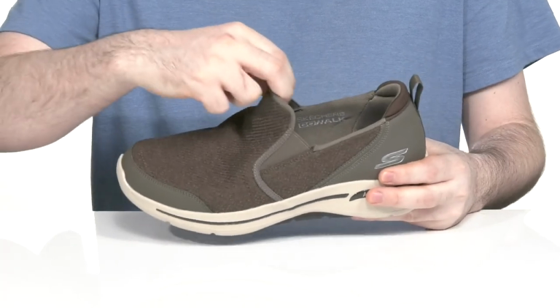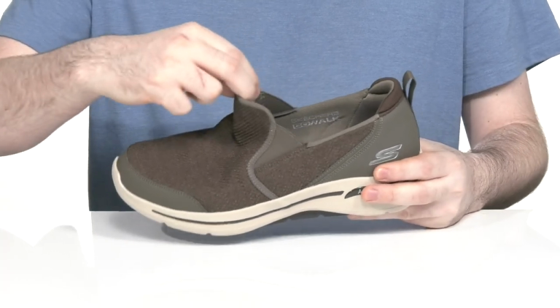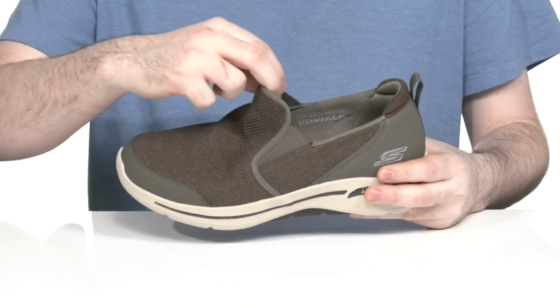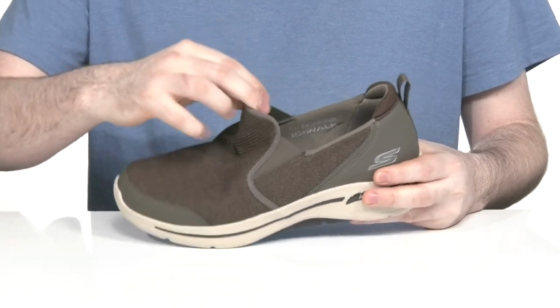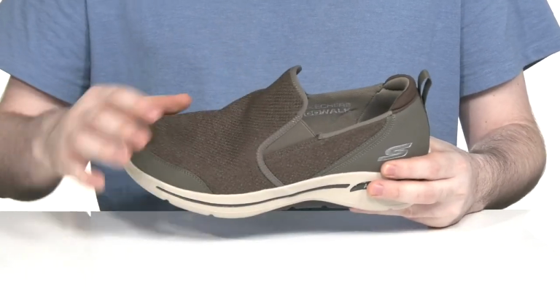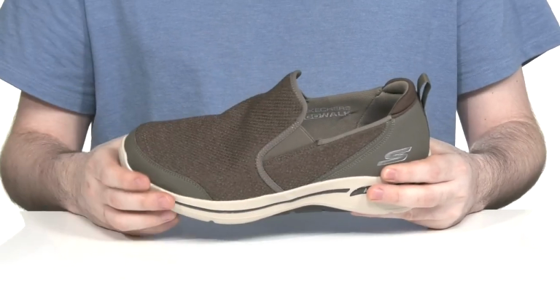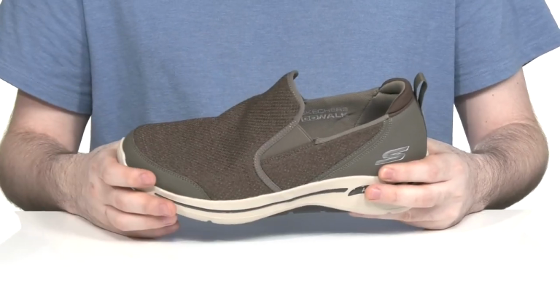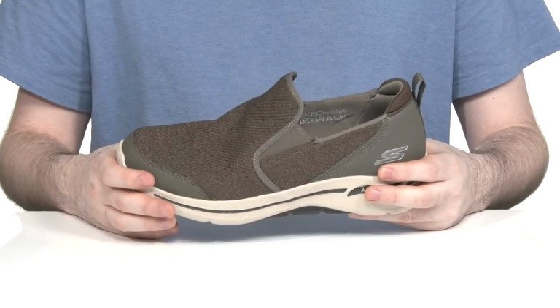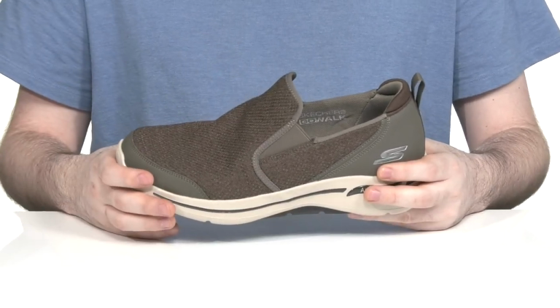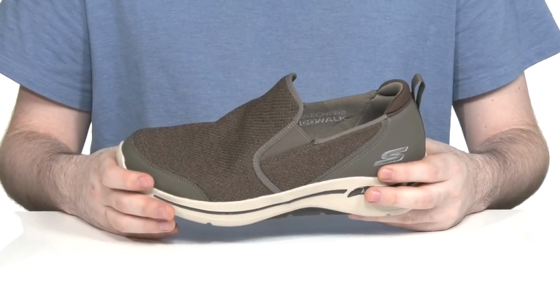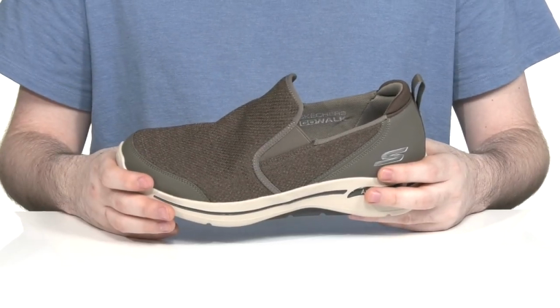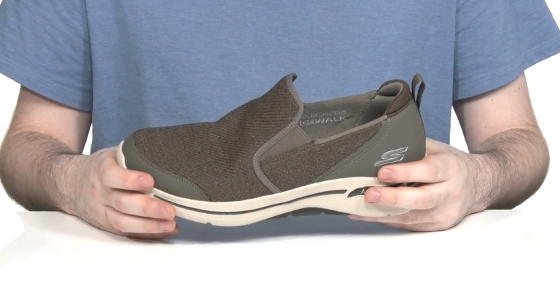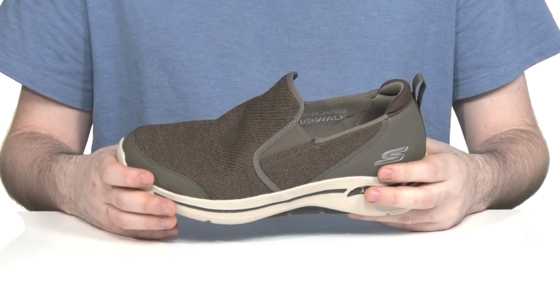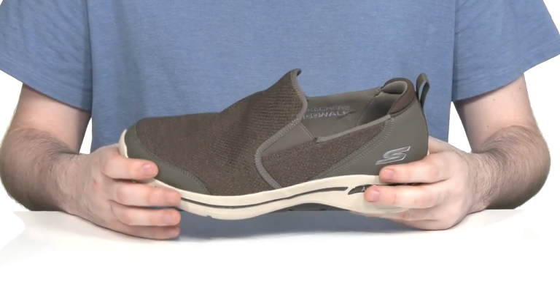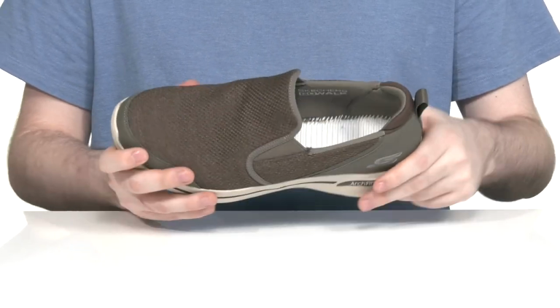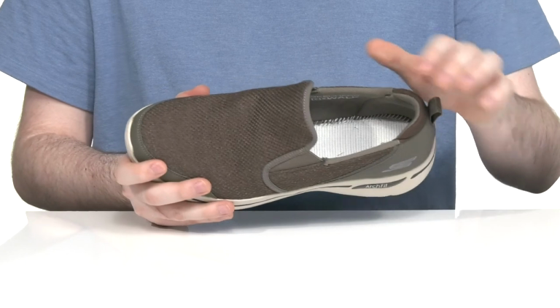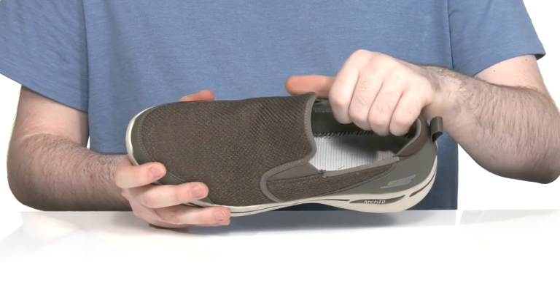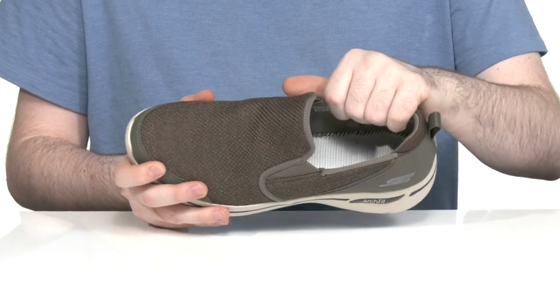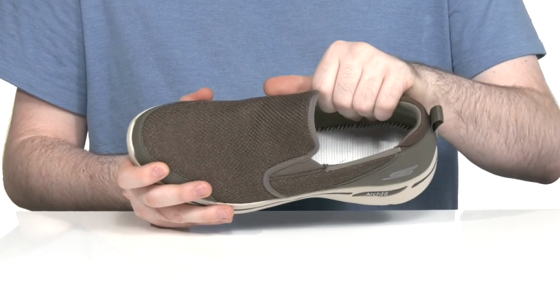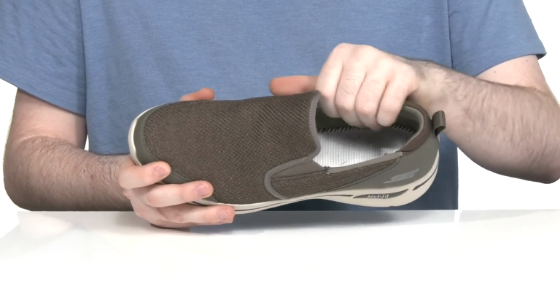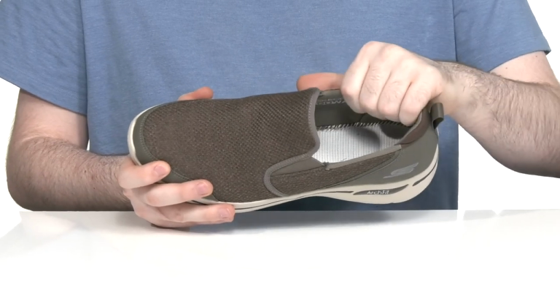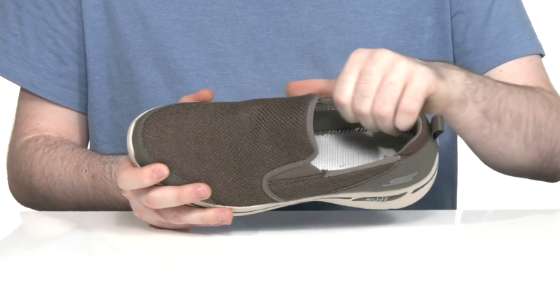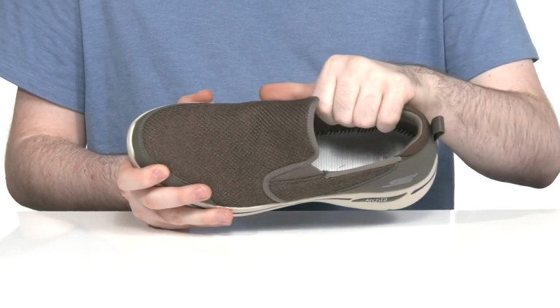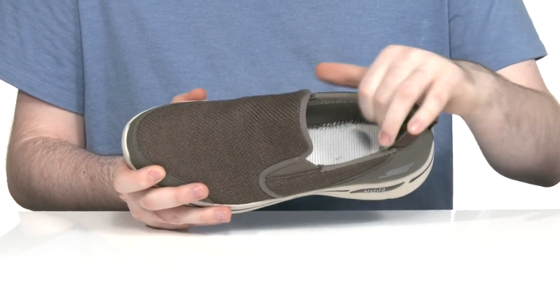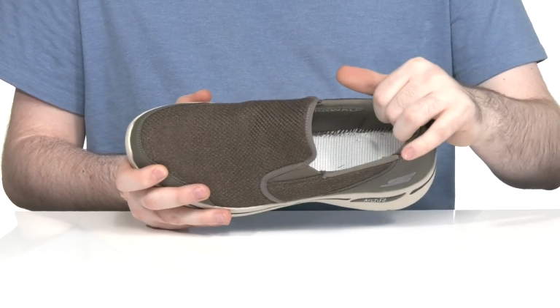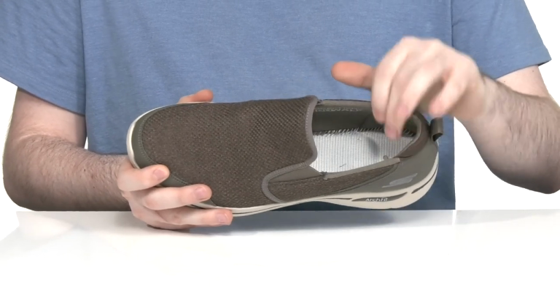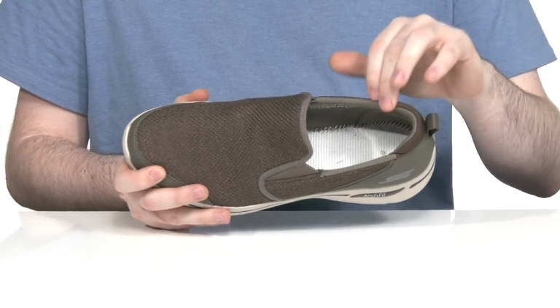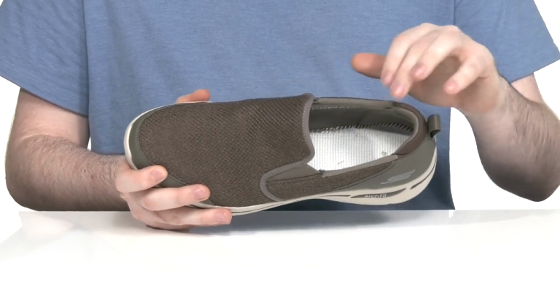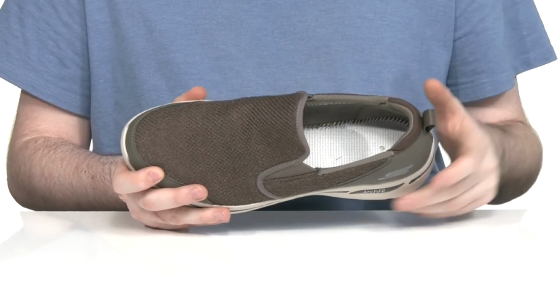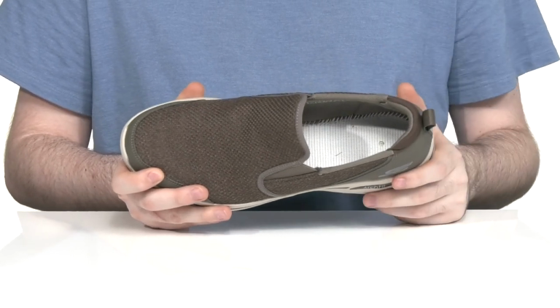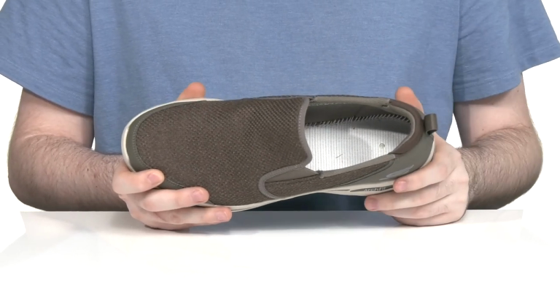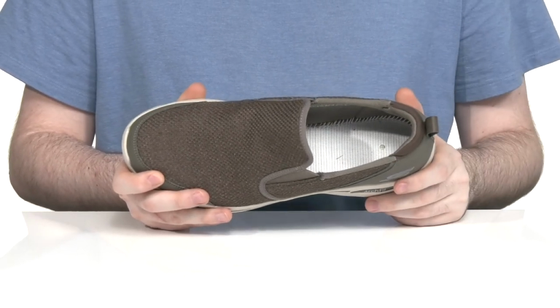There are dual gore panels on the collar so you can slip your foot in and out very quickly. The inside lining is made with padded textile to keep it supportive and breathable.